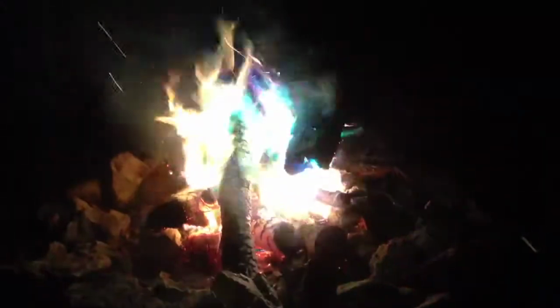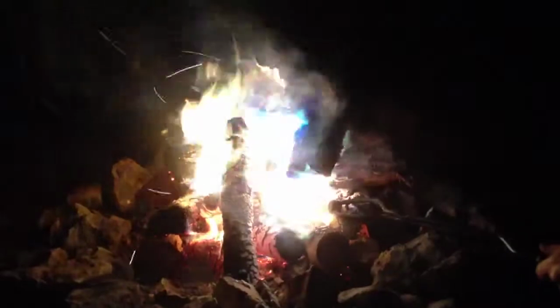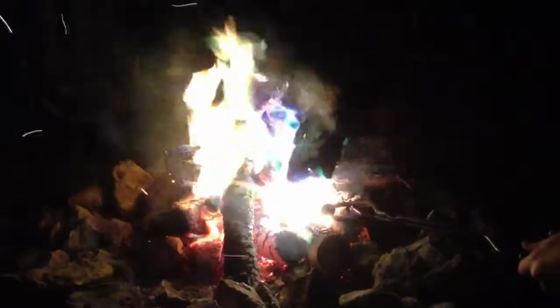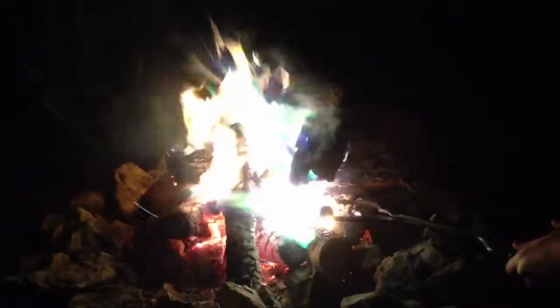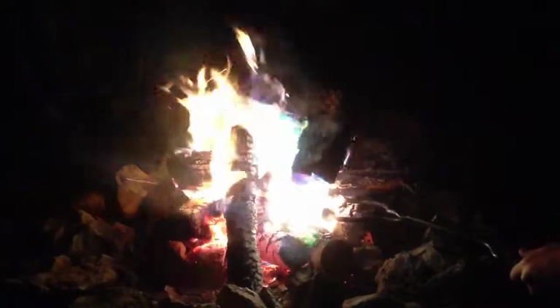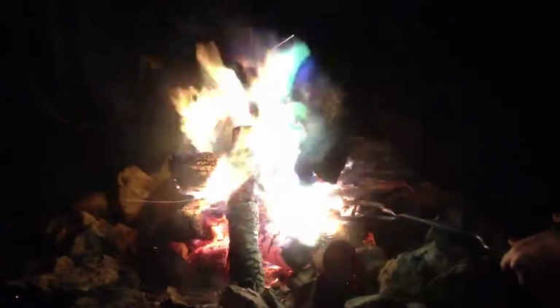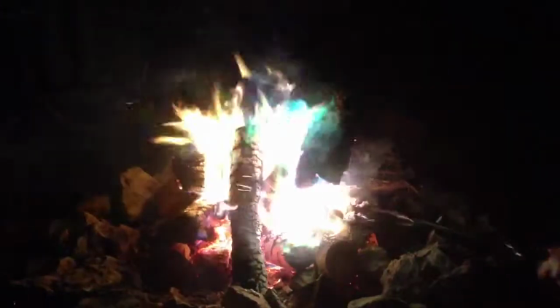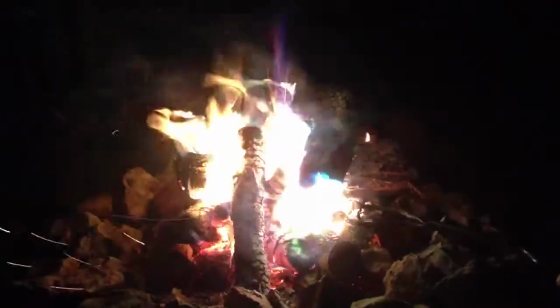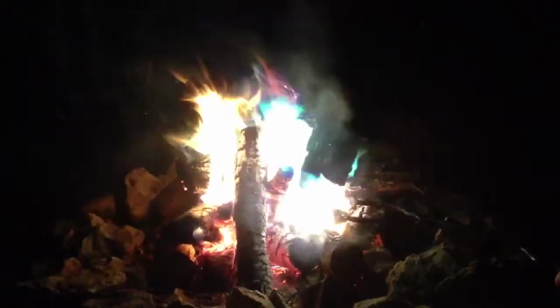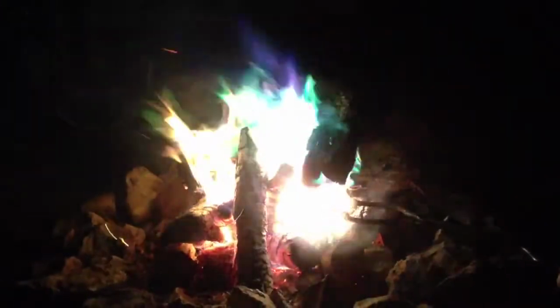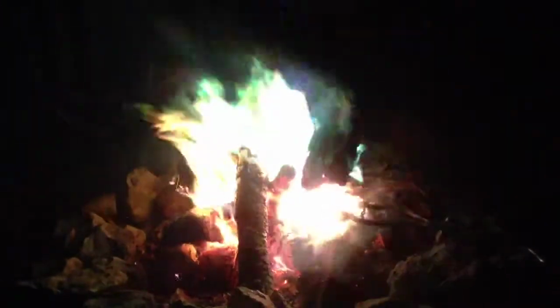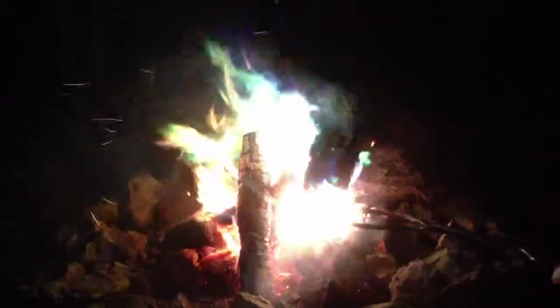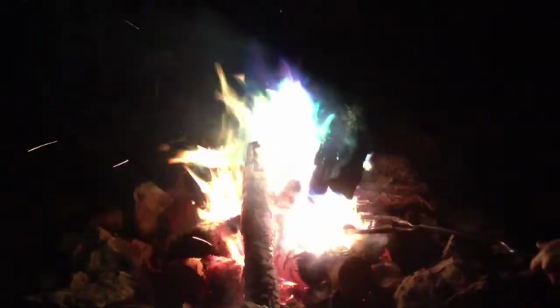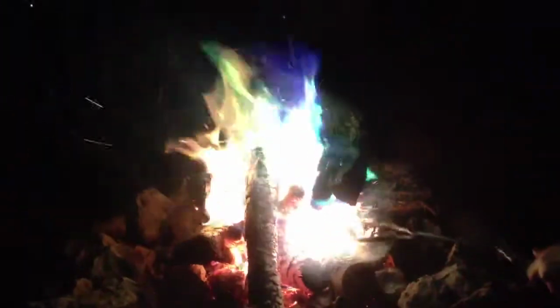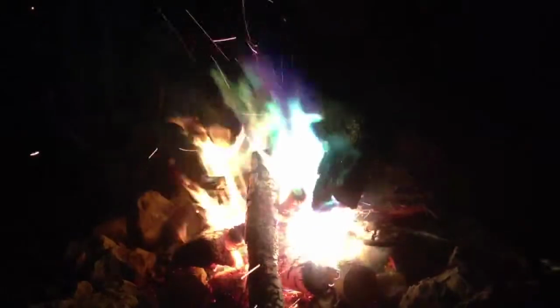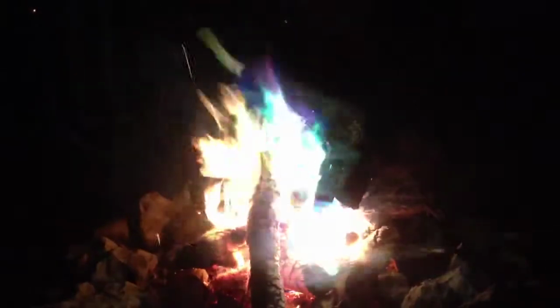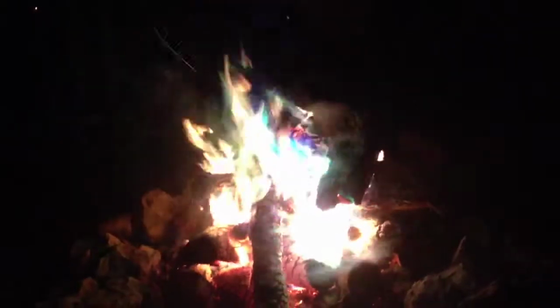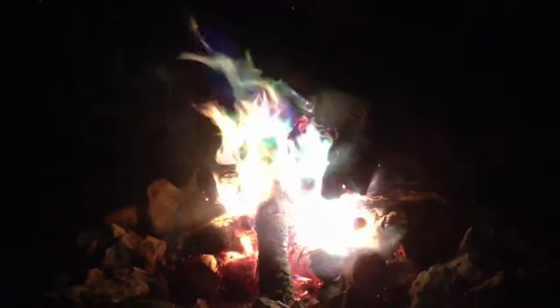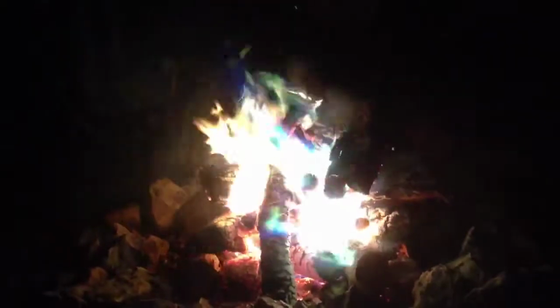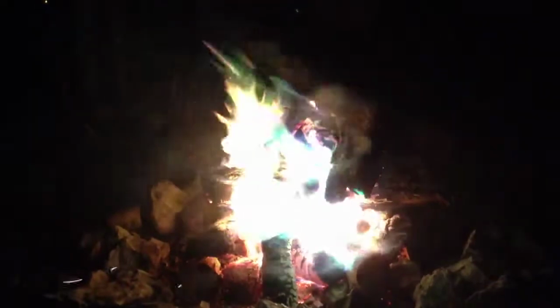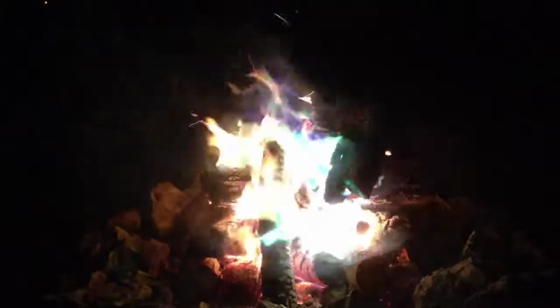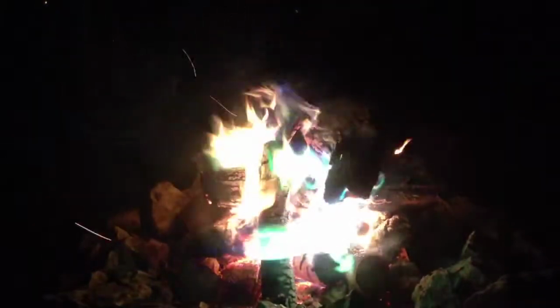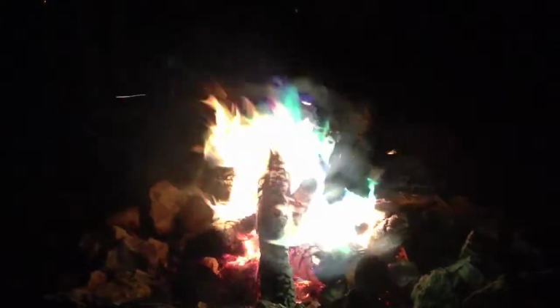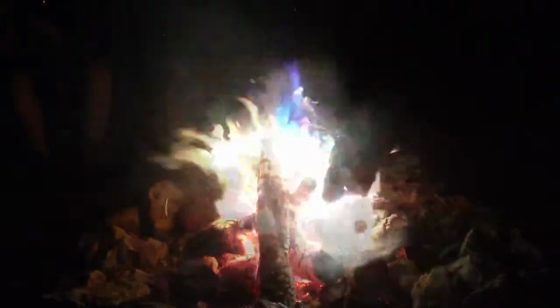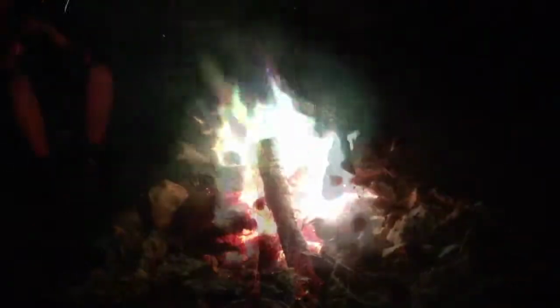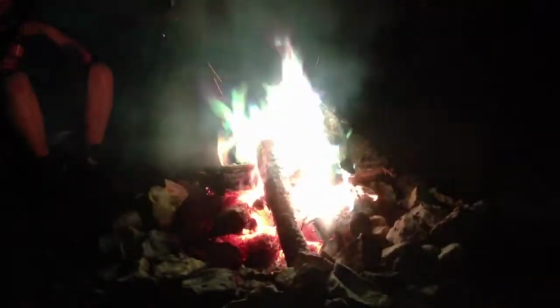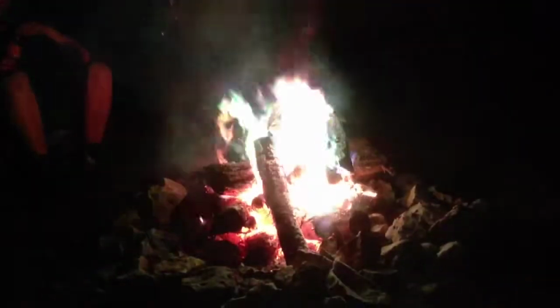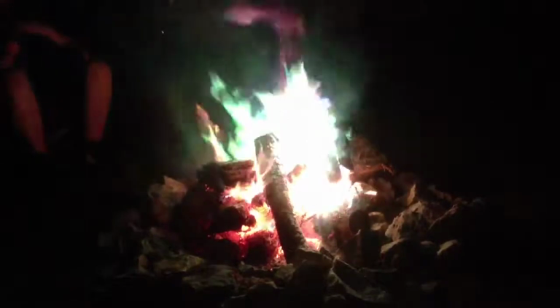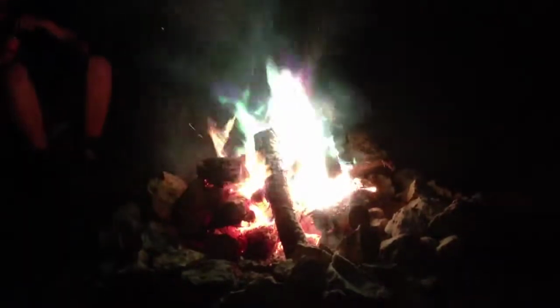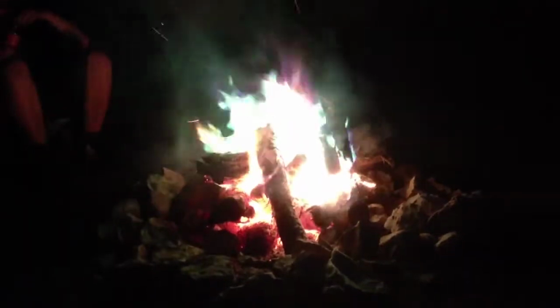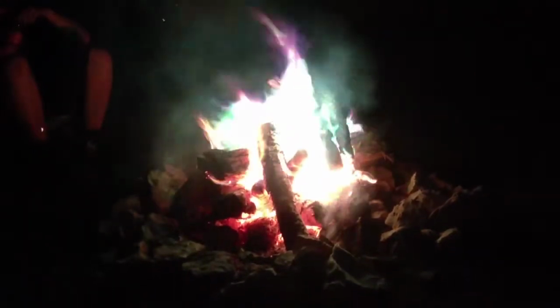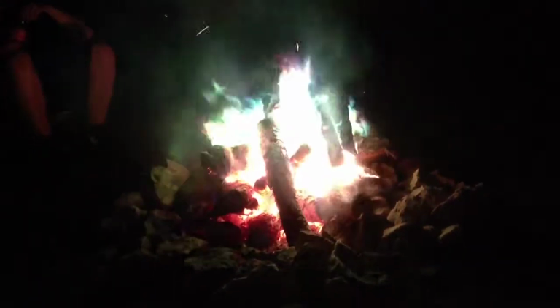If you do use your campfire for cooking, I highly recommend that you do your cooking before you put the copper pipe with the garden hose in it, because of the chemical reaction that's occurring in the fire to make these colors.